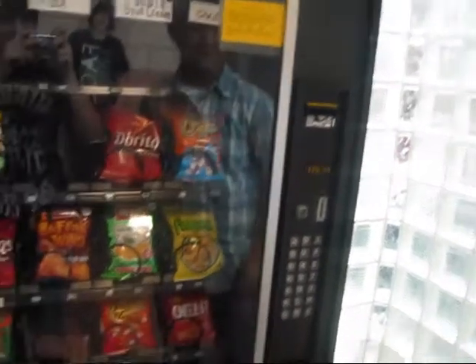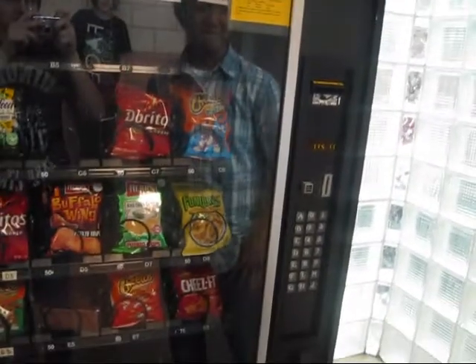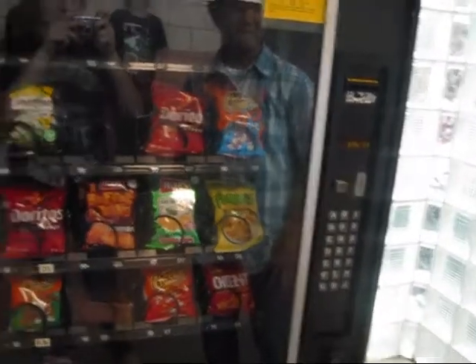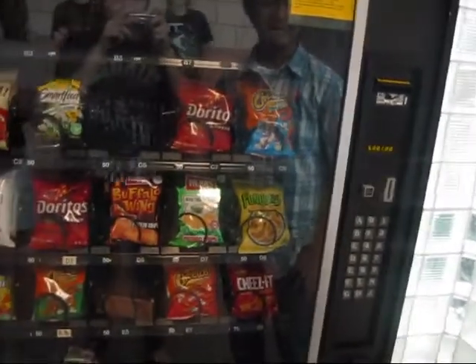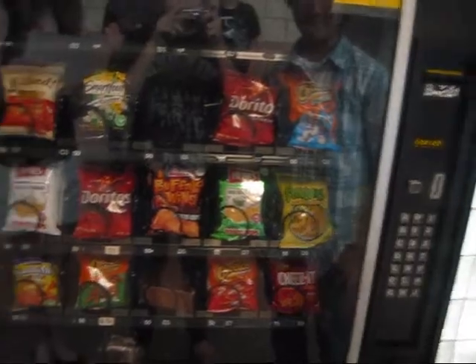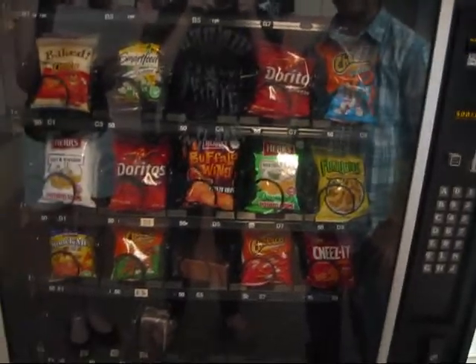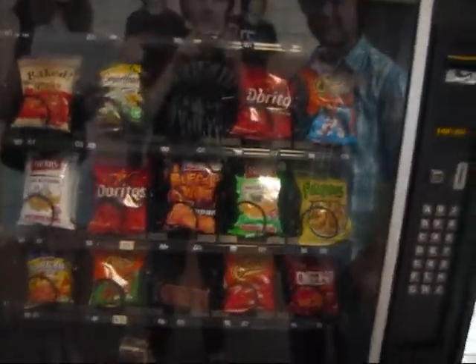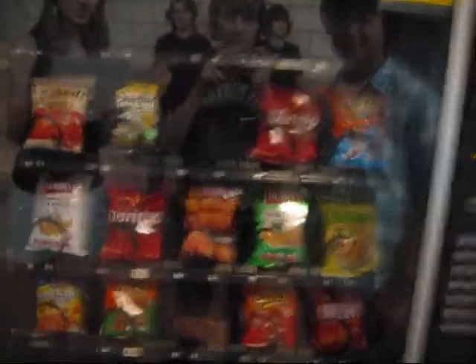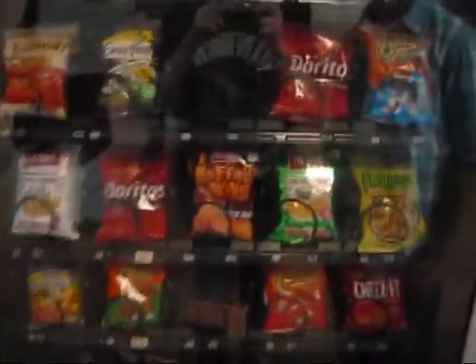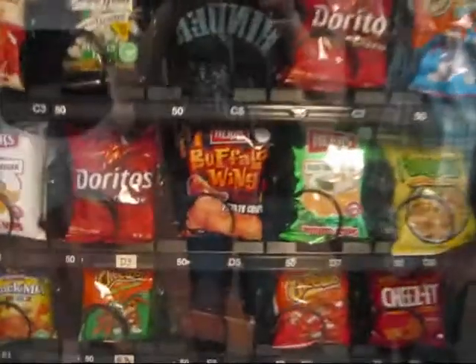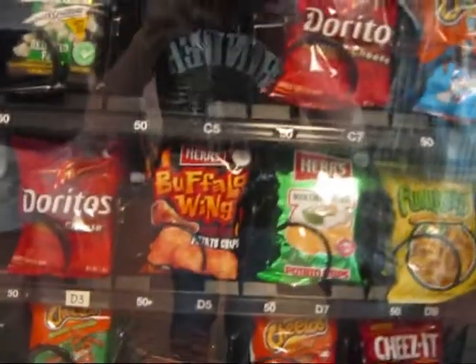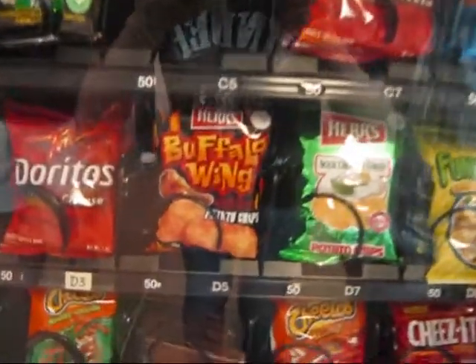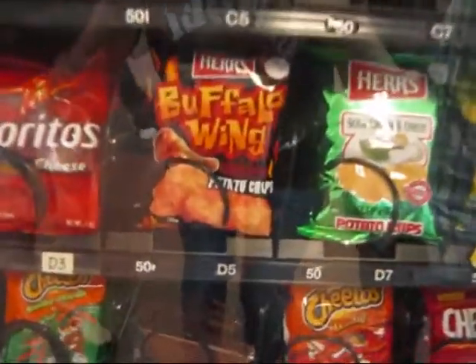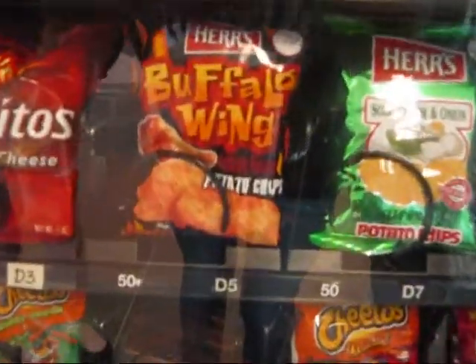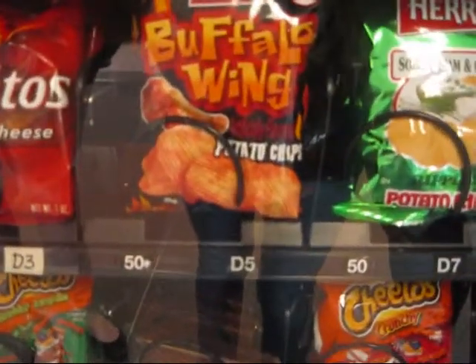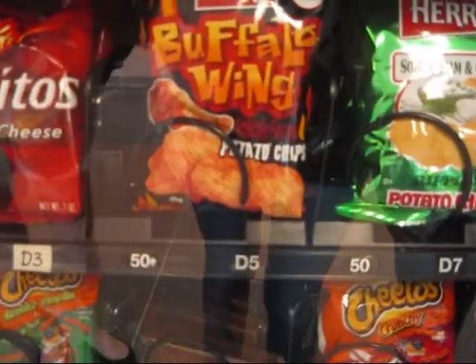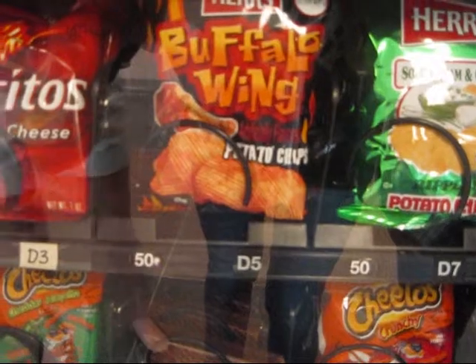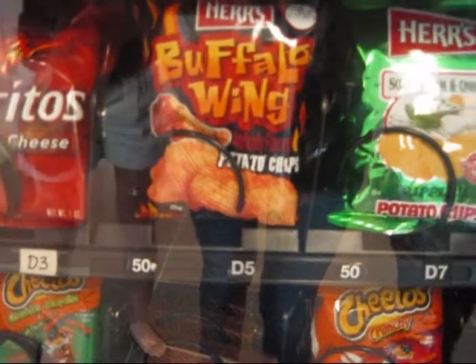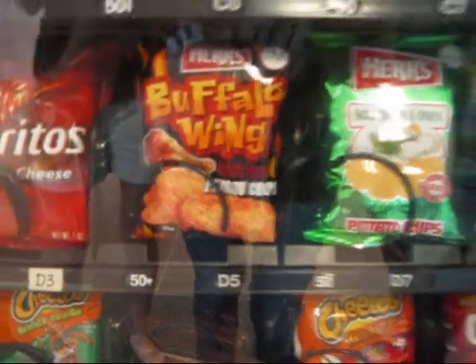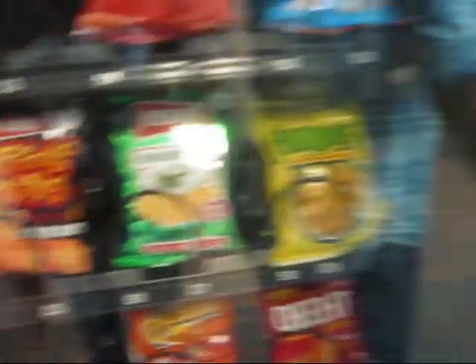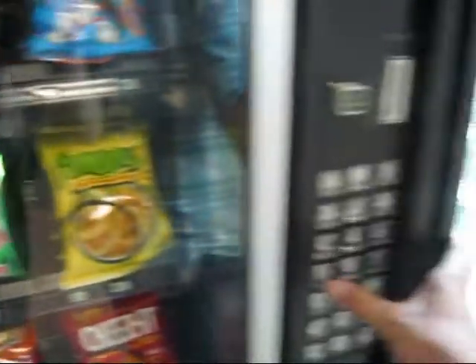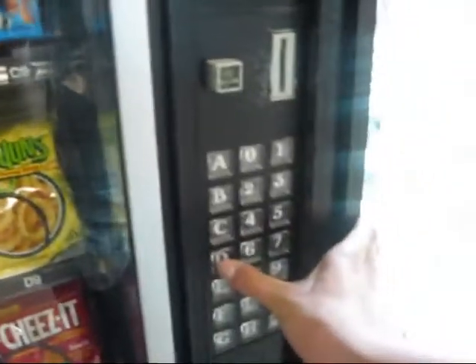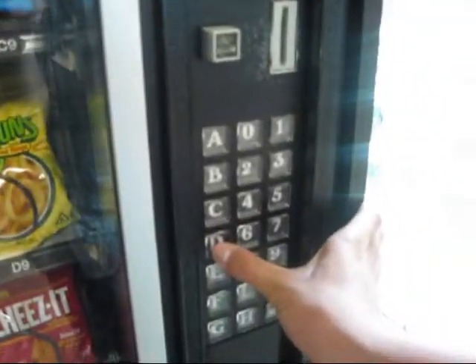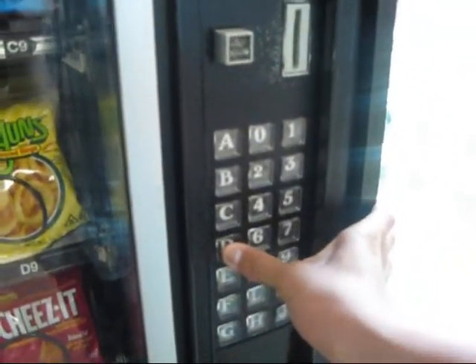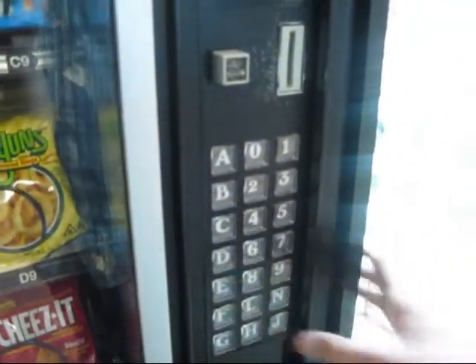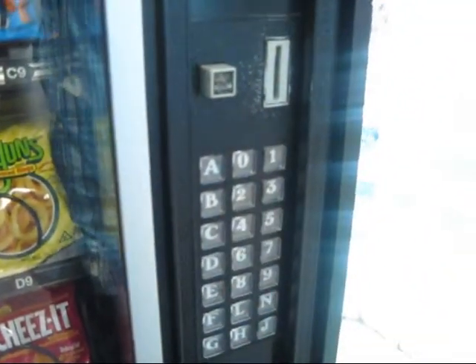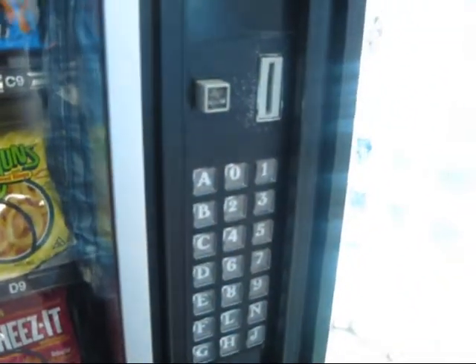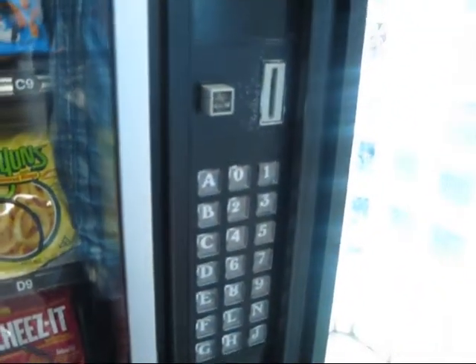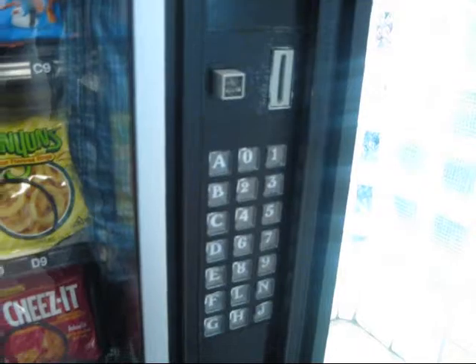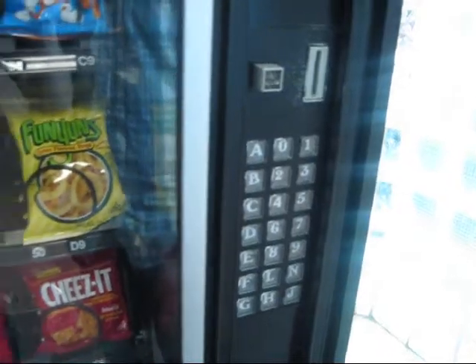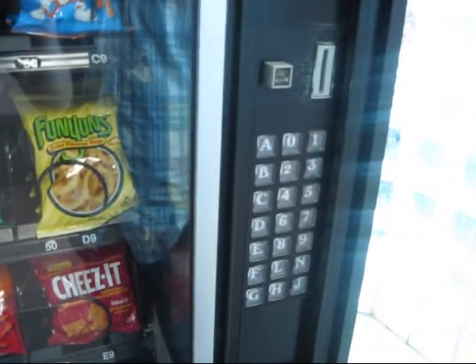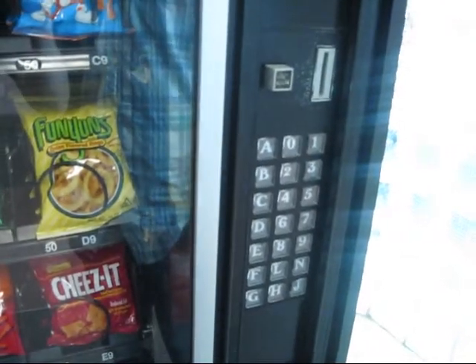To get your snack, look at its special code, which is located on the bar under it. First, press the letter button that corresponds with your snack. After you have done this, press the corresponding number button.